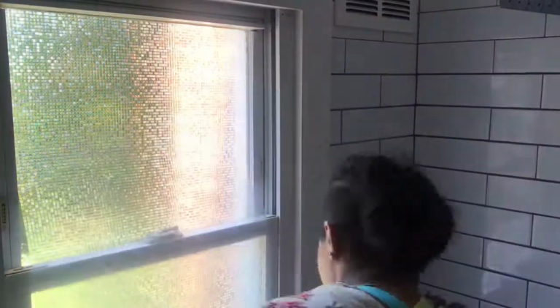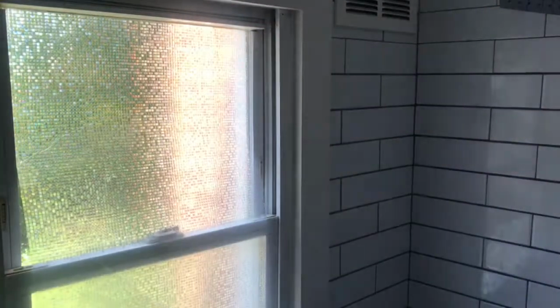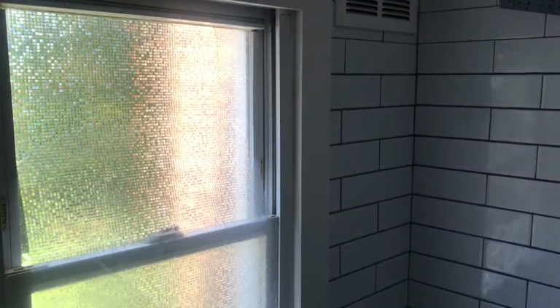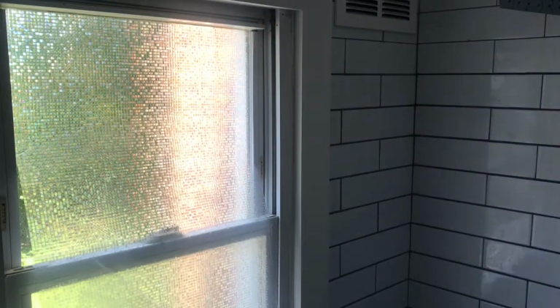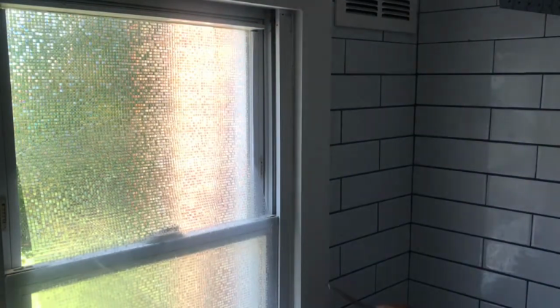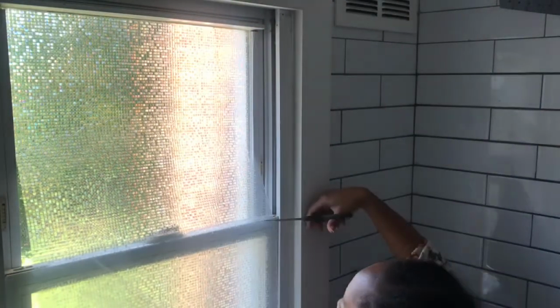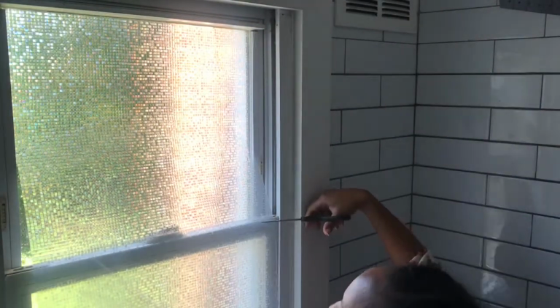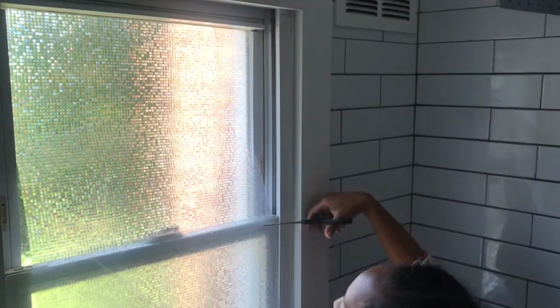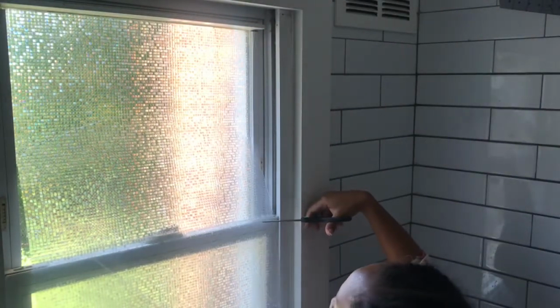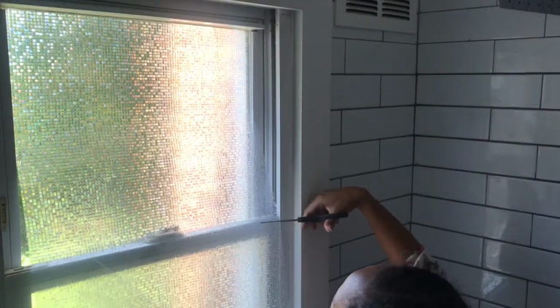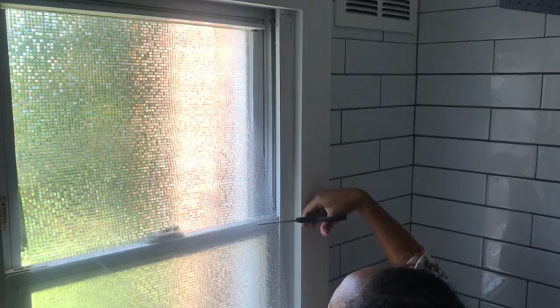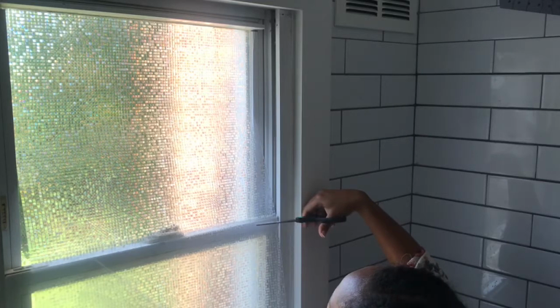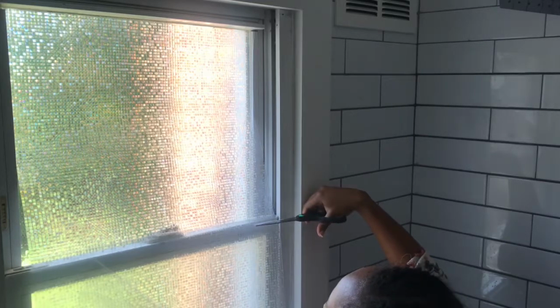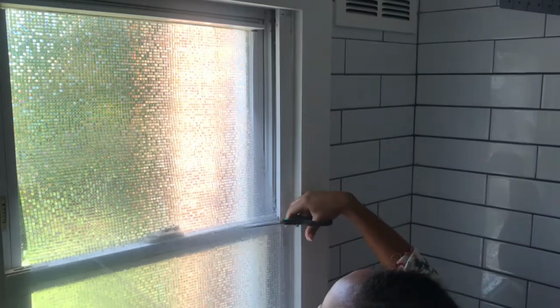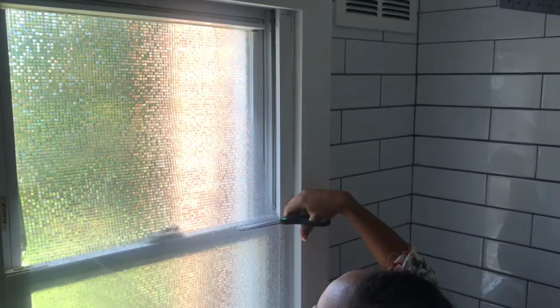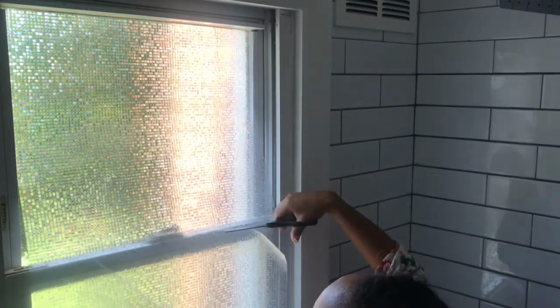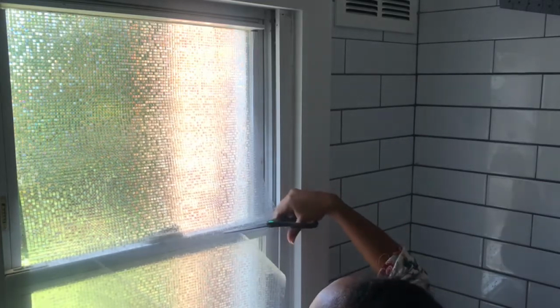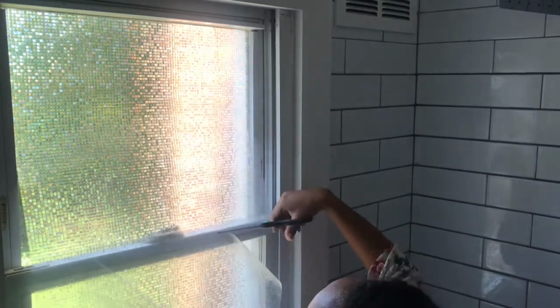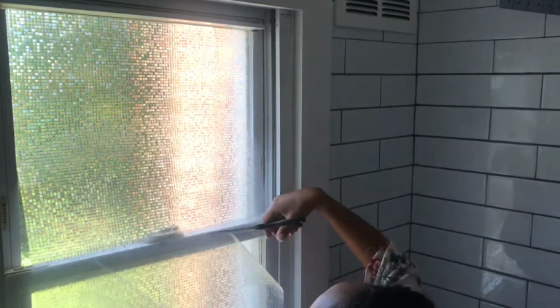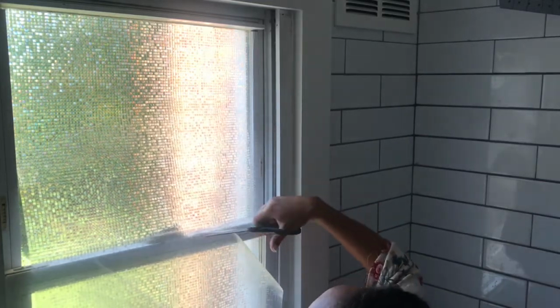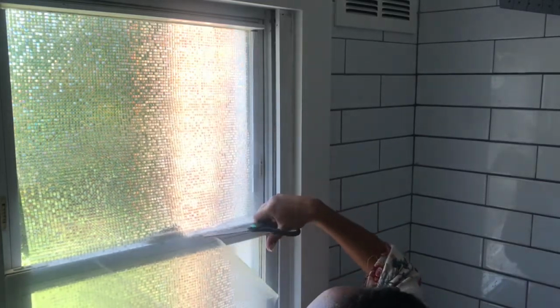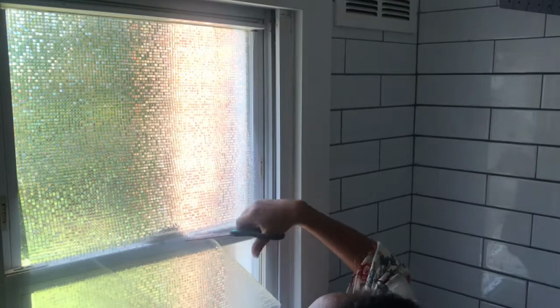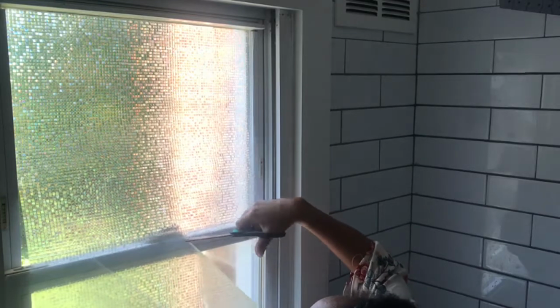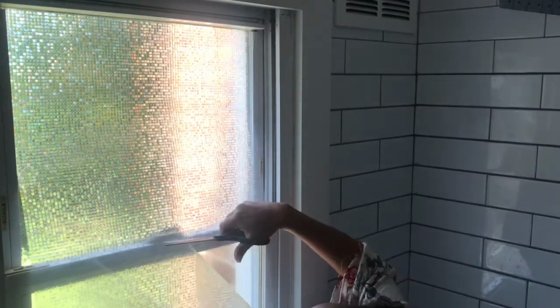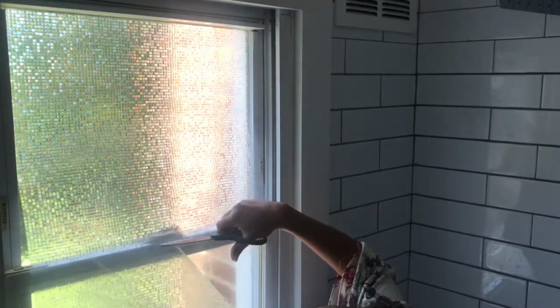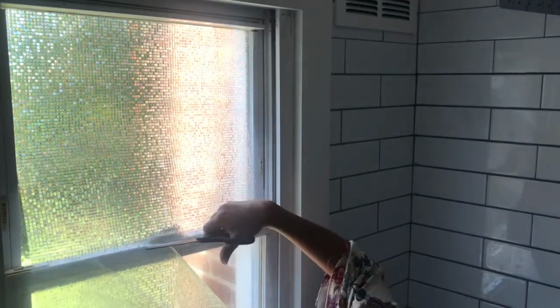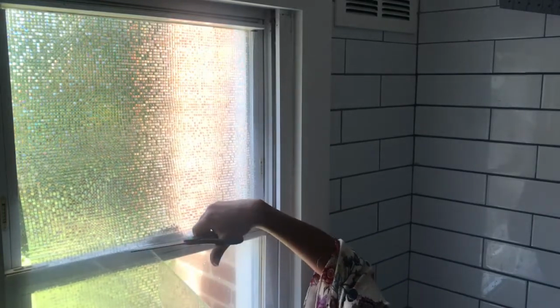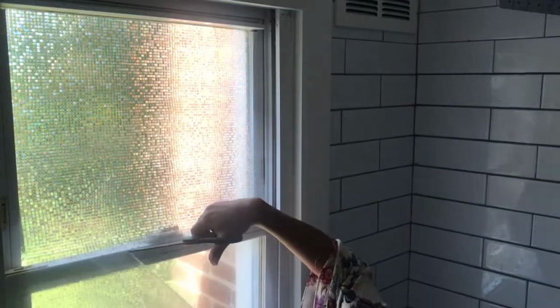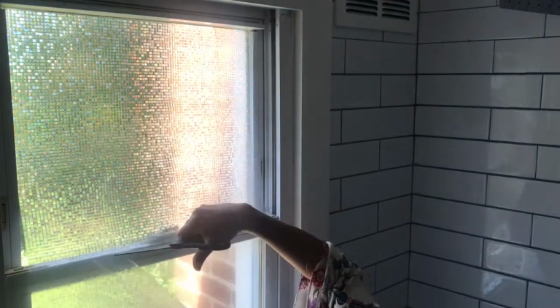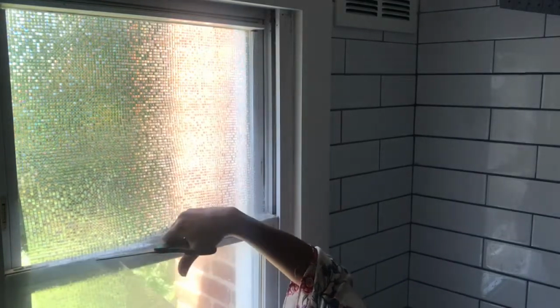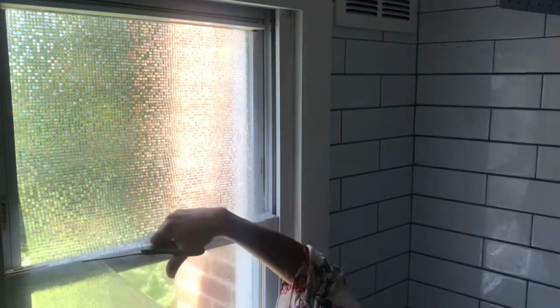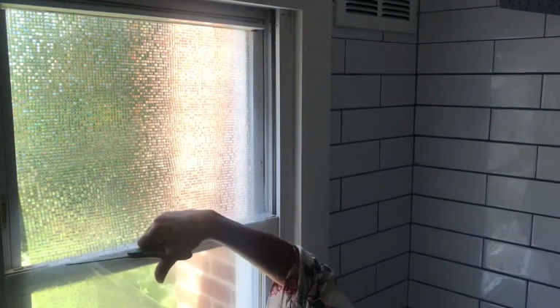You're going to want to just put it down with your hands at first, then measure up with your eye and start cutting so that you can really apply it to the window.